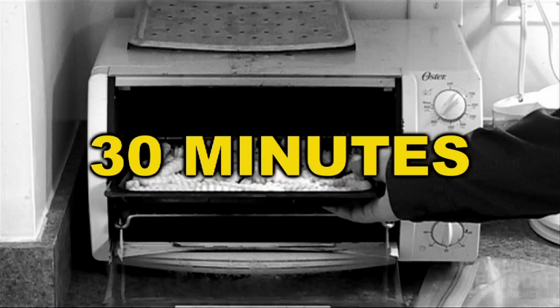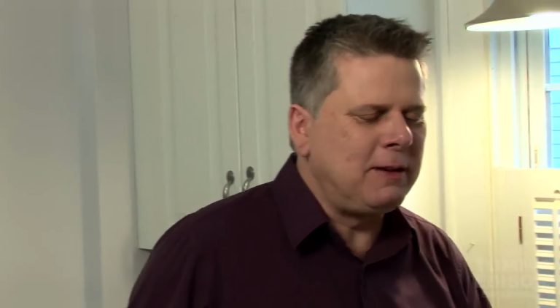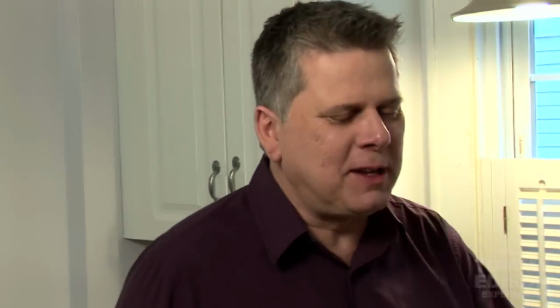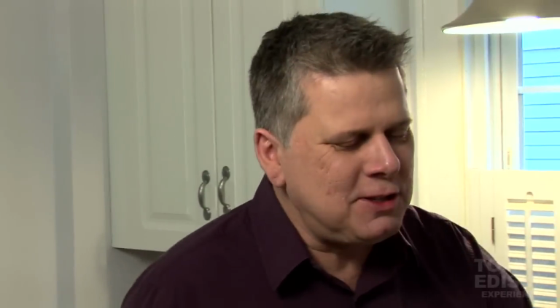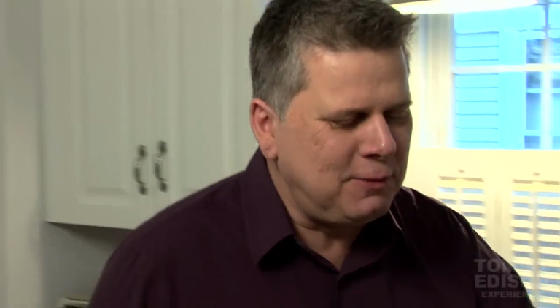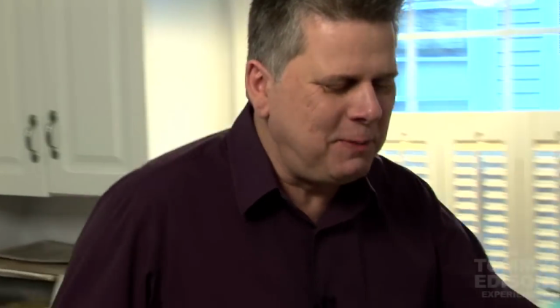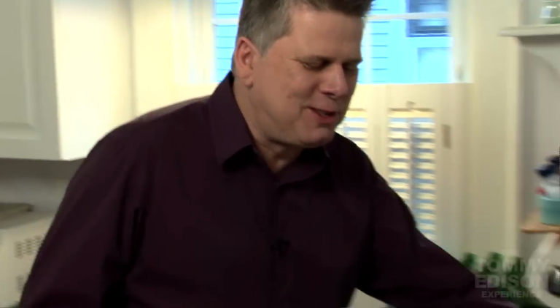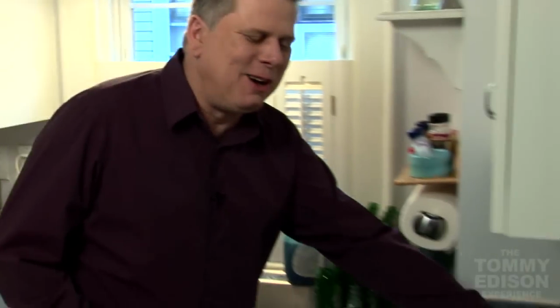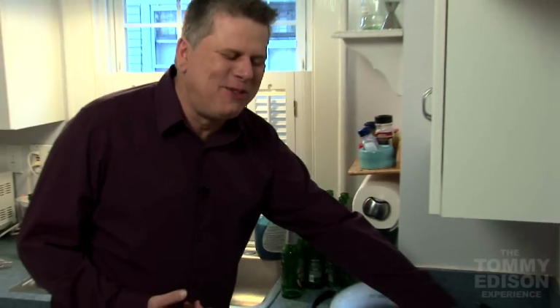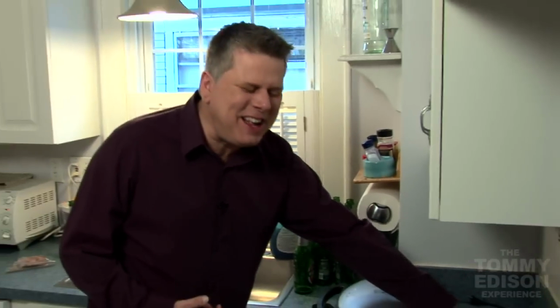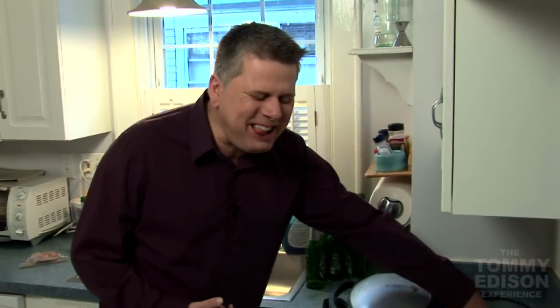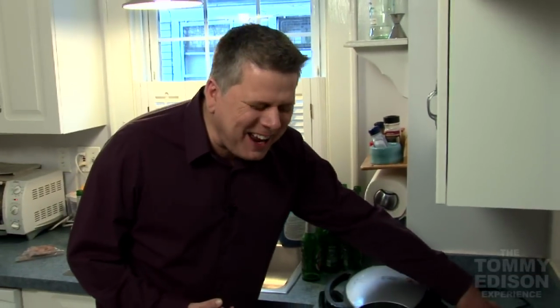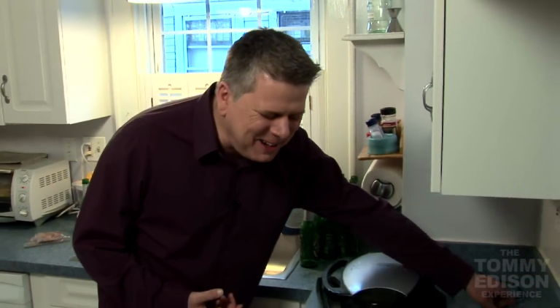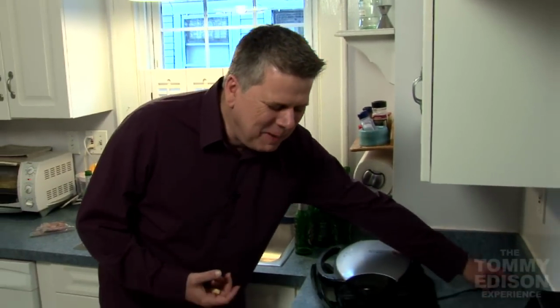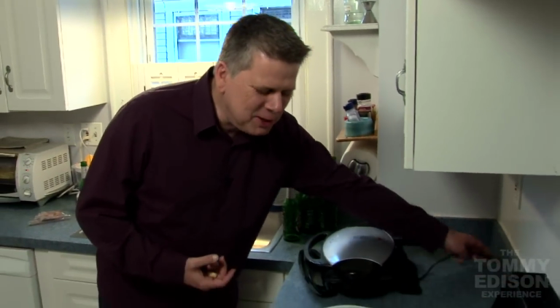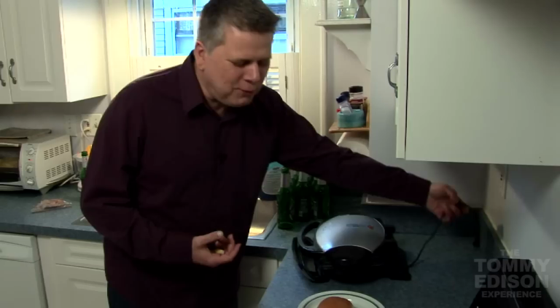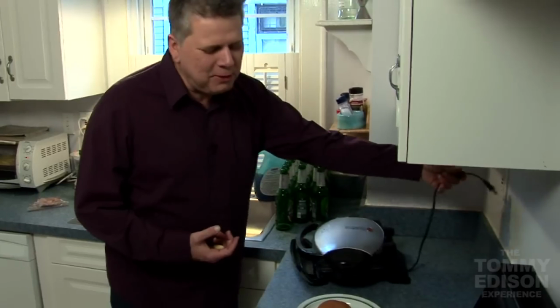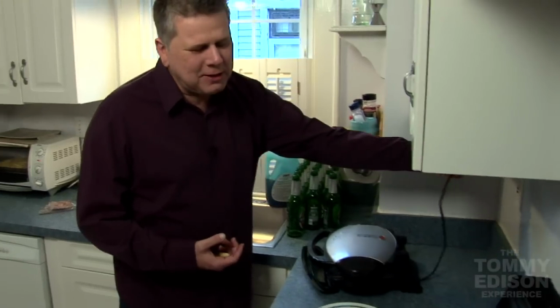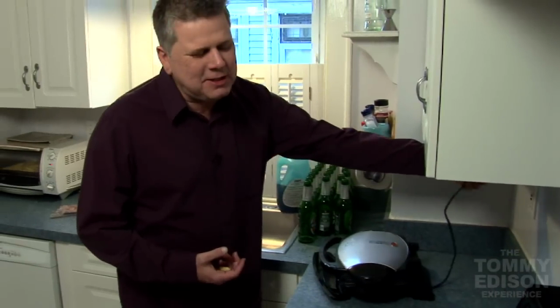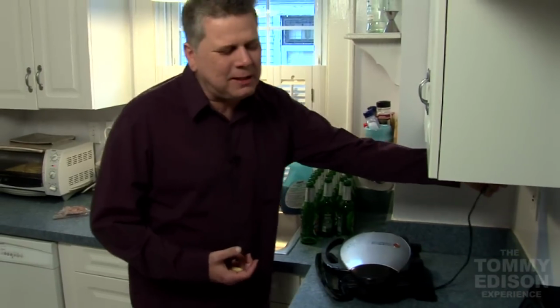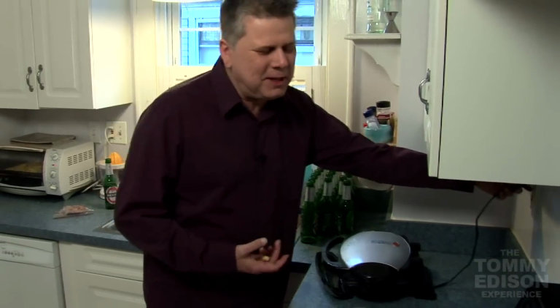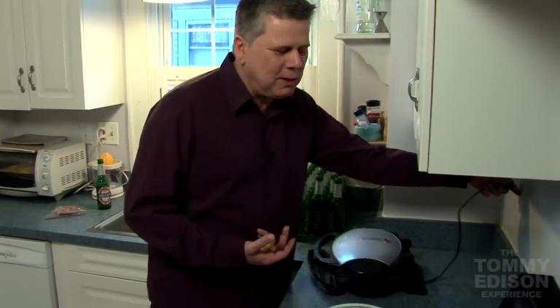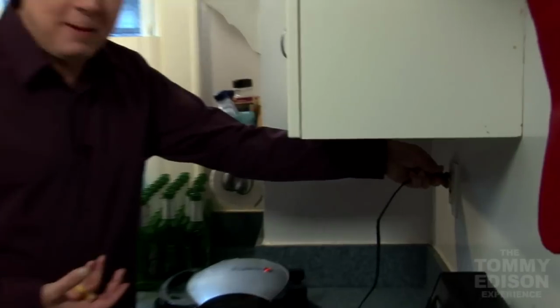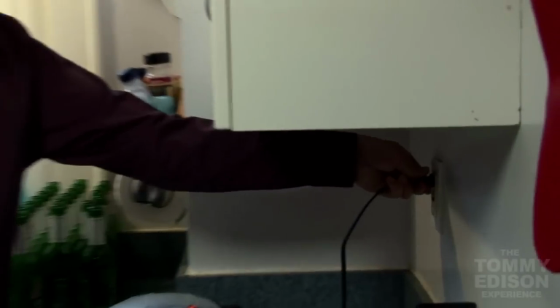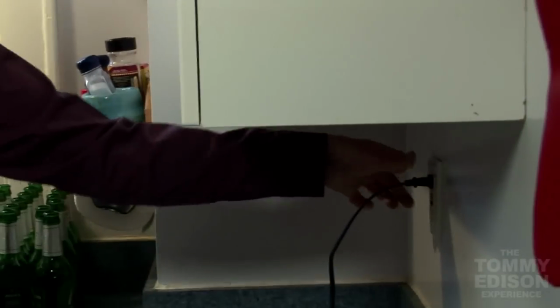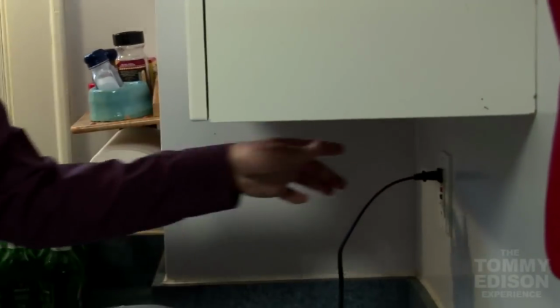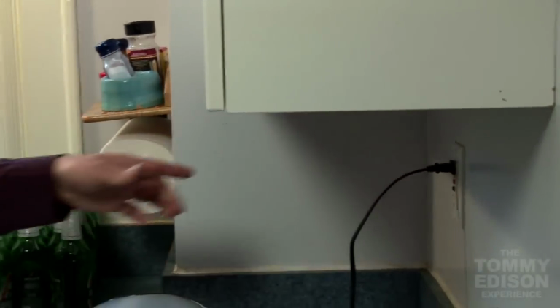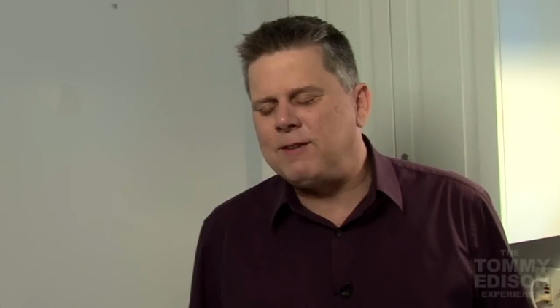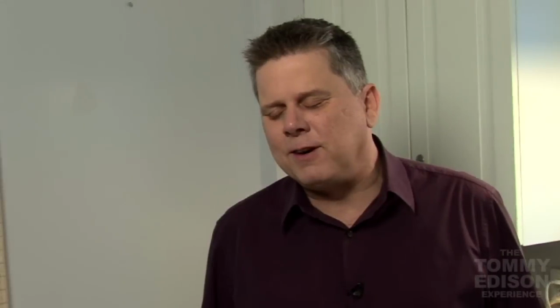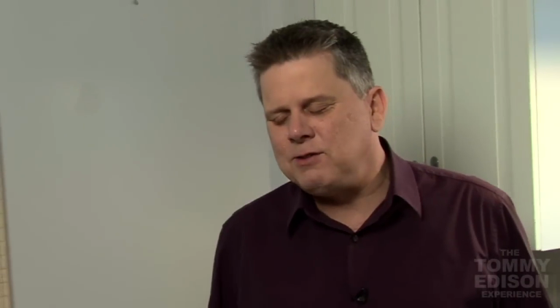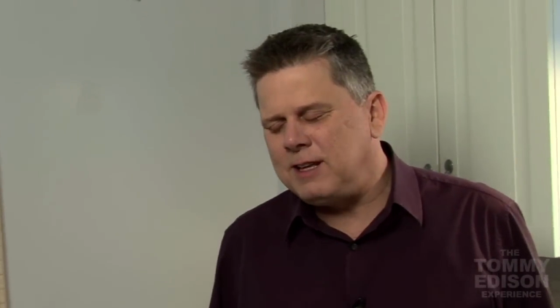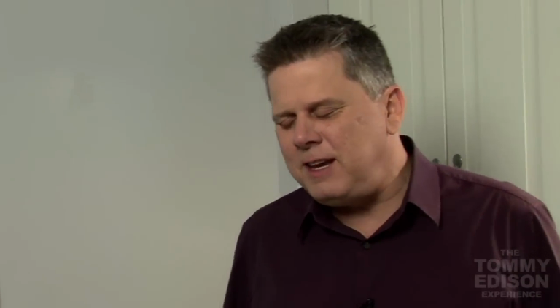We have to plug in the stove to the George Foreman Grill because this takes a couple of minutes to warm up. The fries are cooking so let's see.